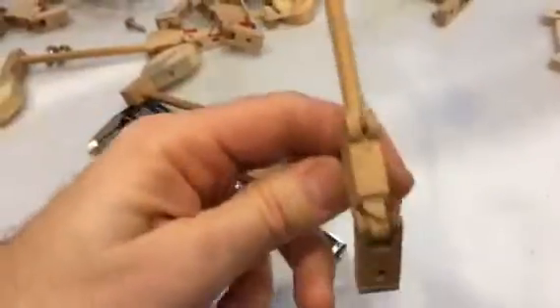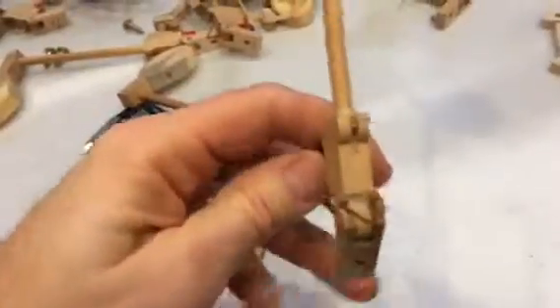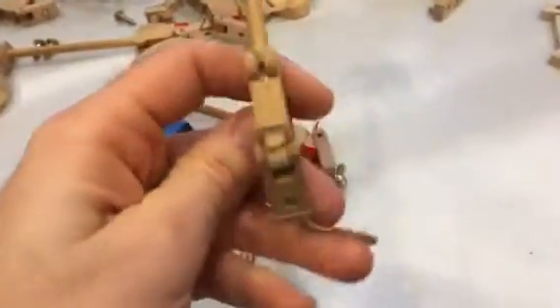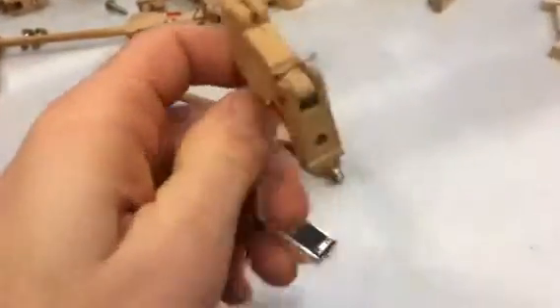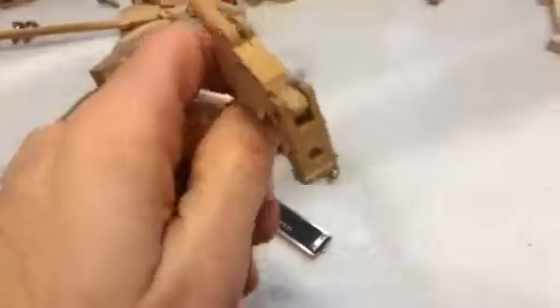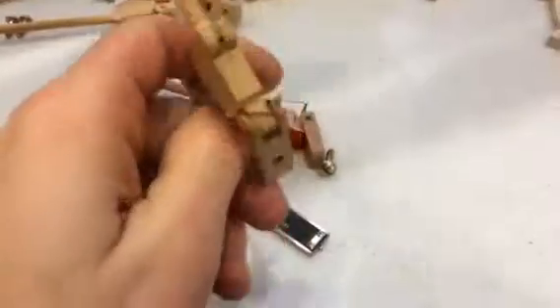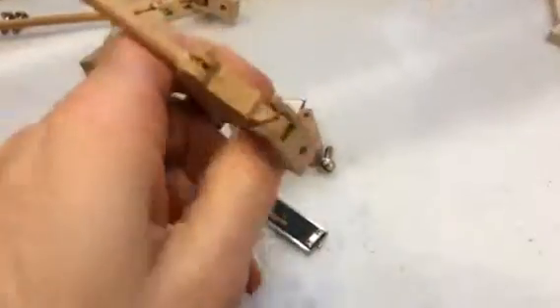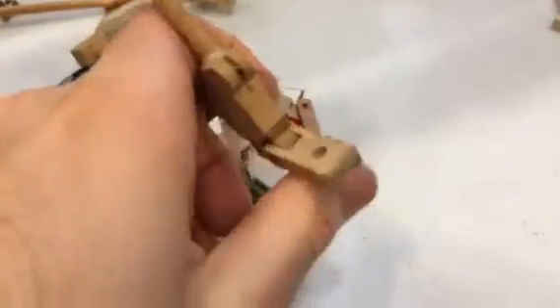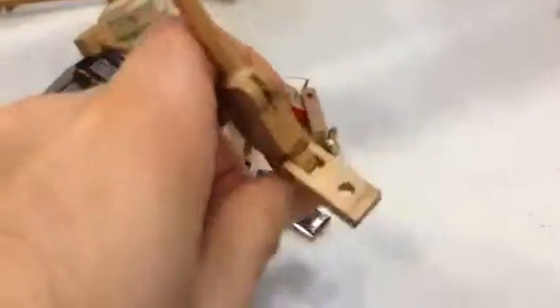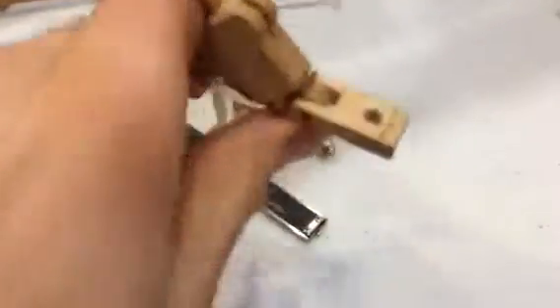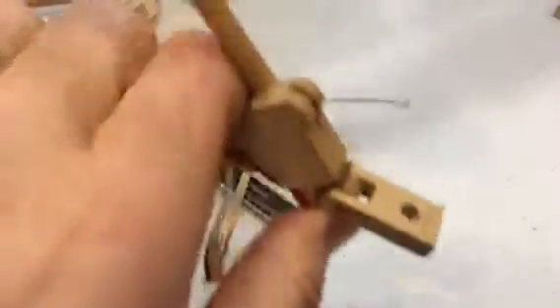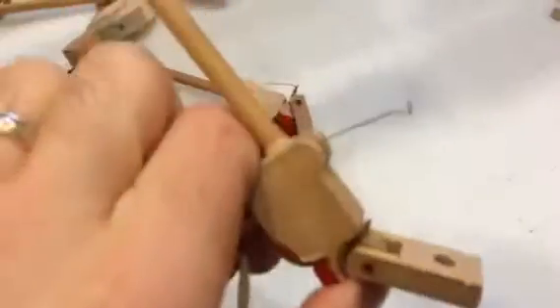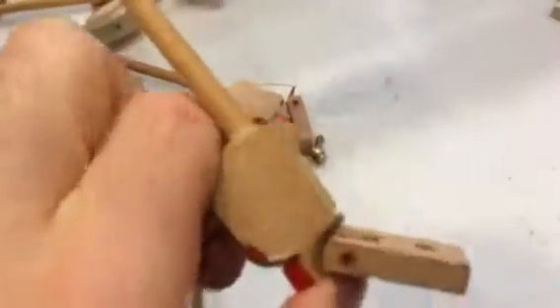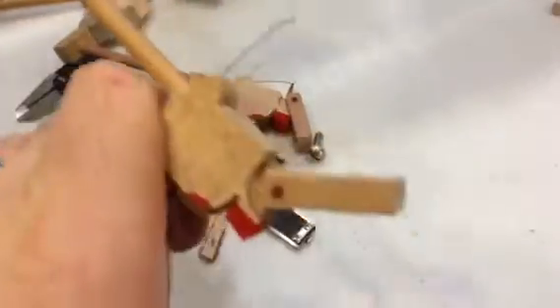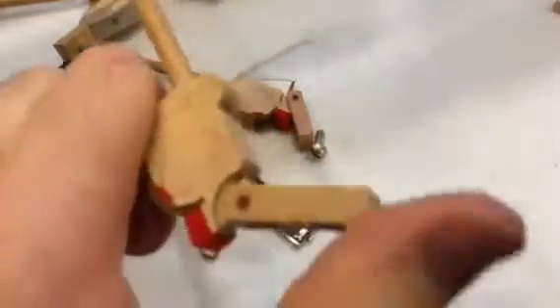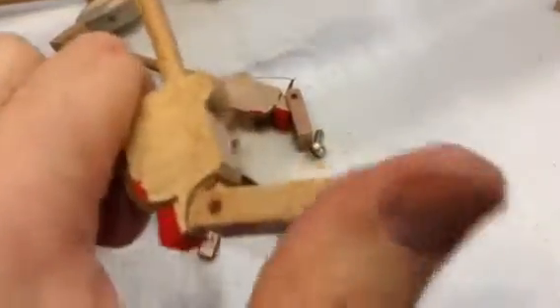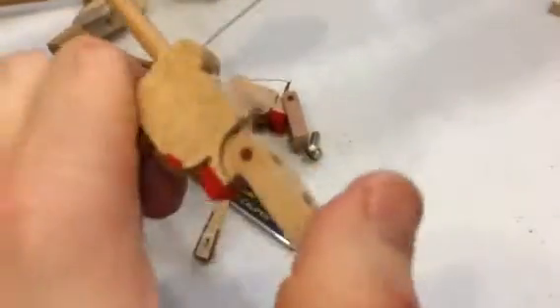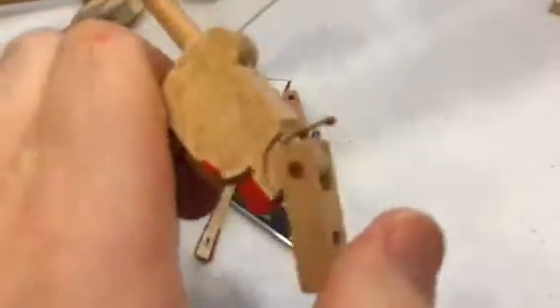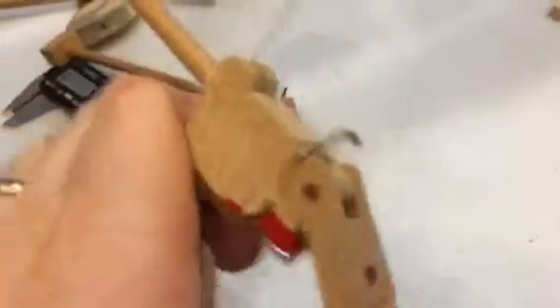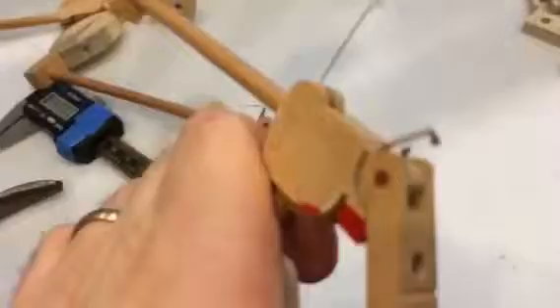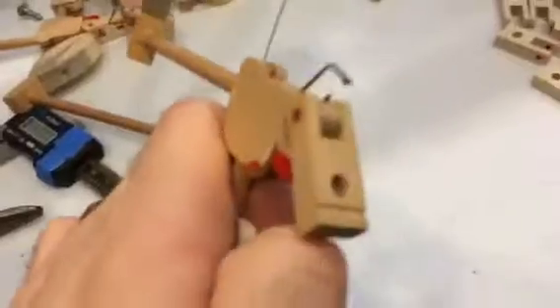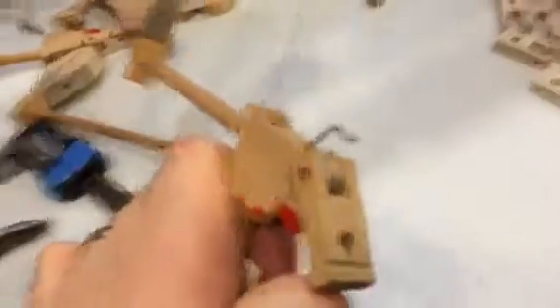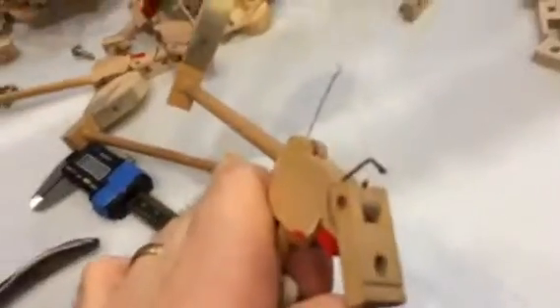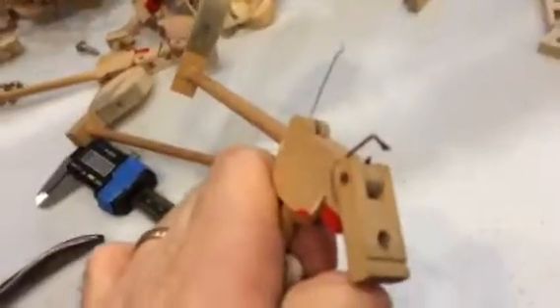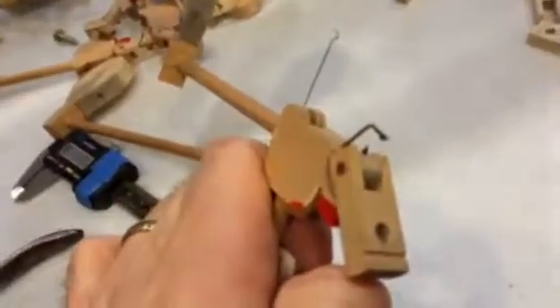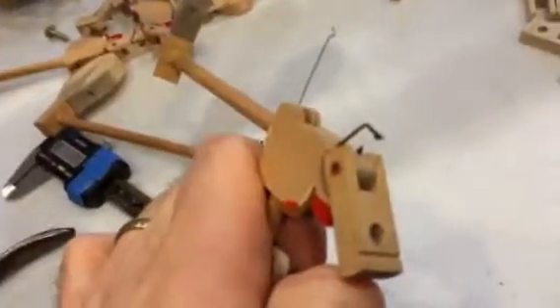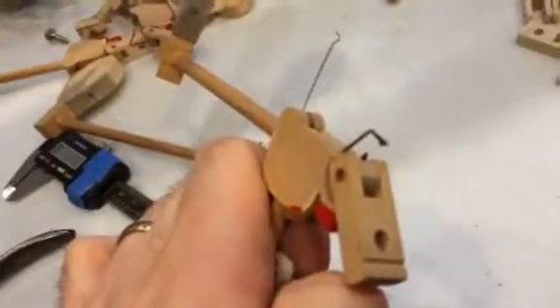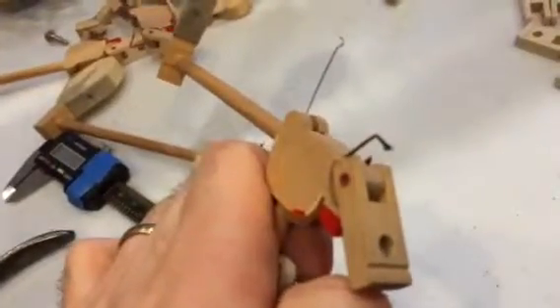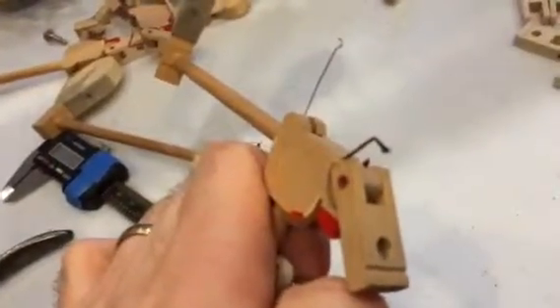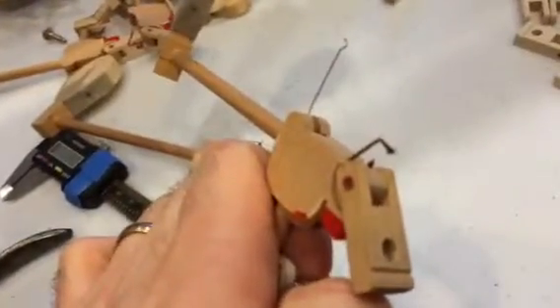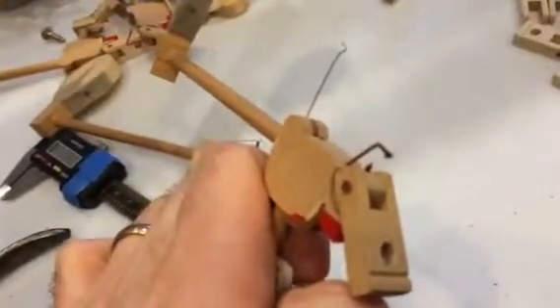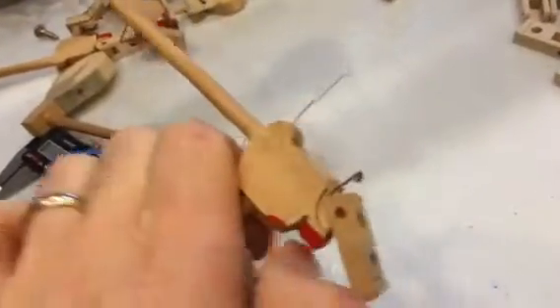Underneath the action, in the back of the action there, are 88 of these, and over half of theirs were broken, just like this little one right here. And the springs were just popped off.